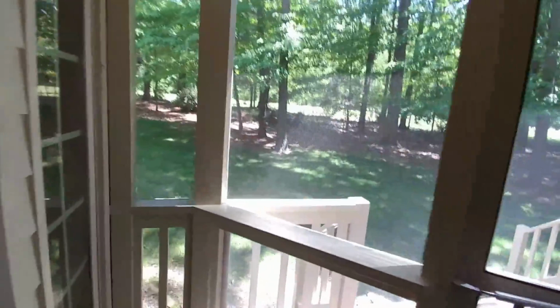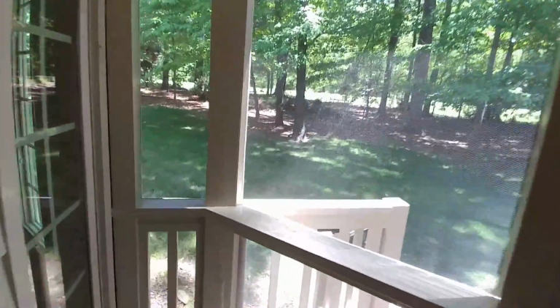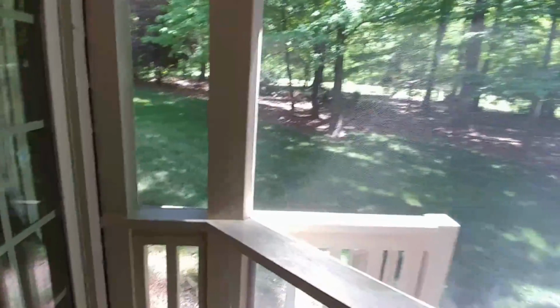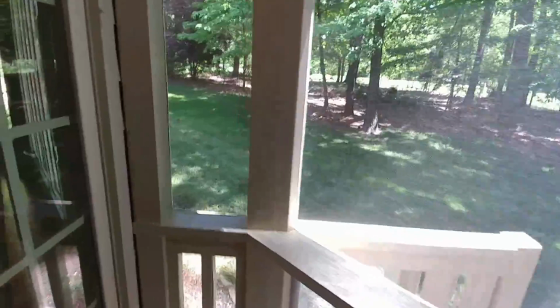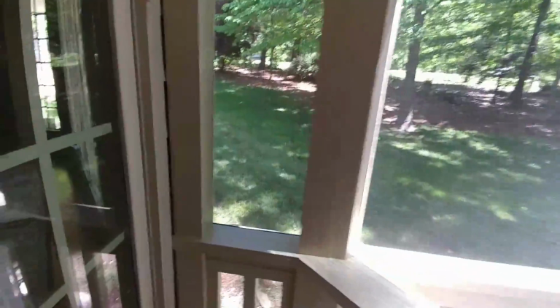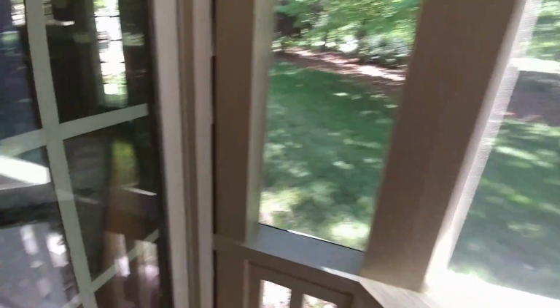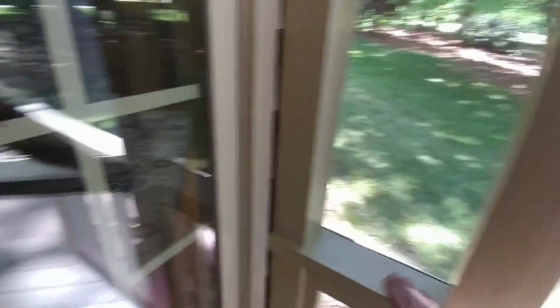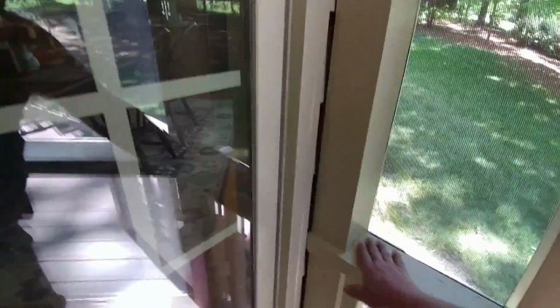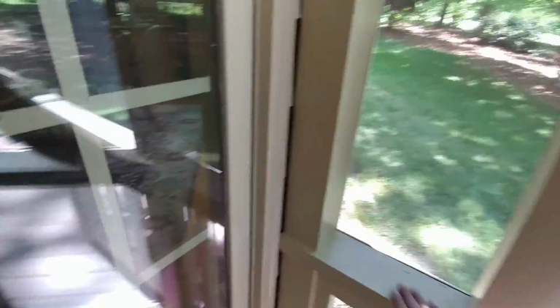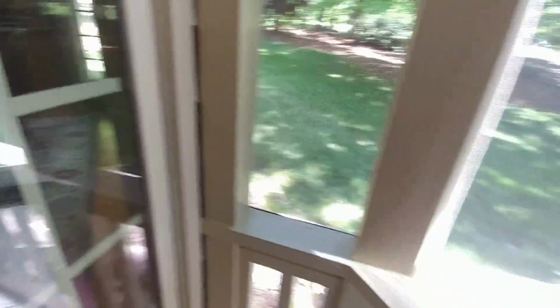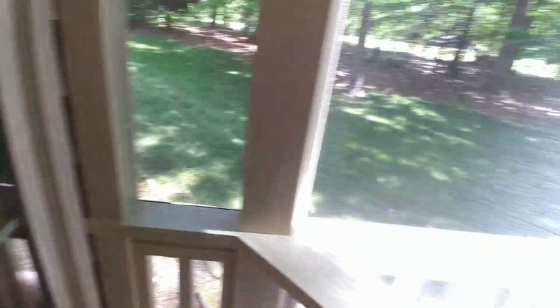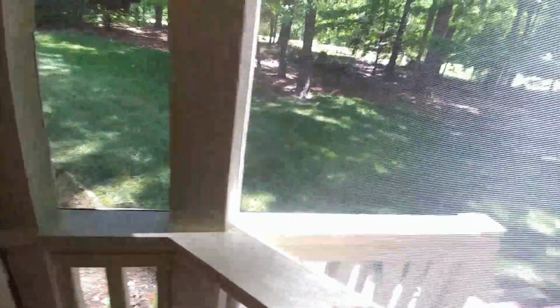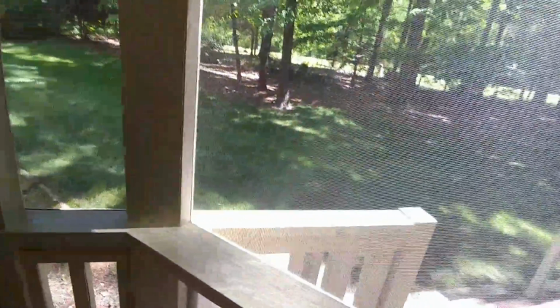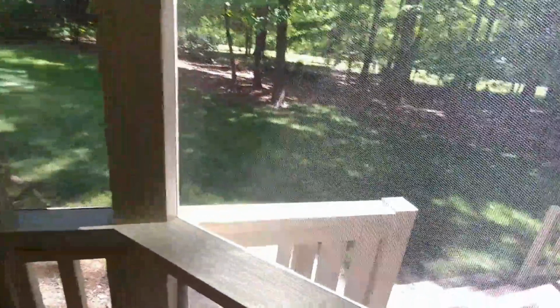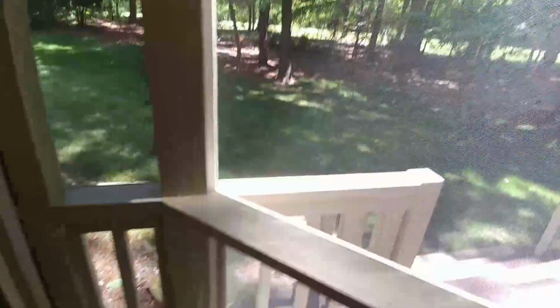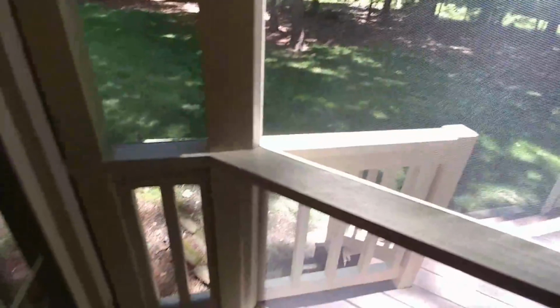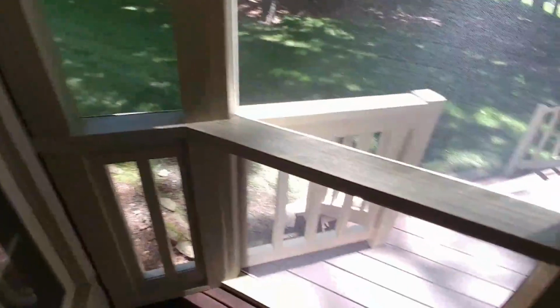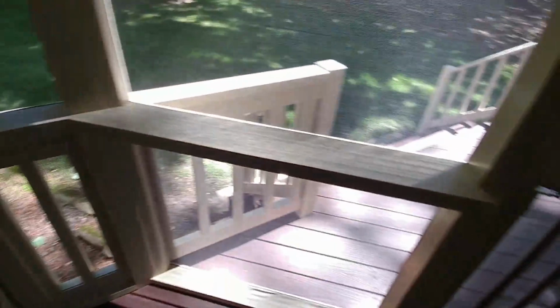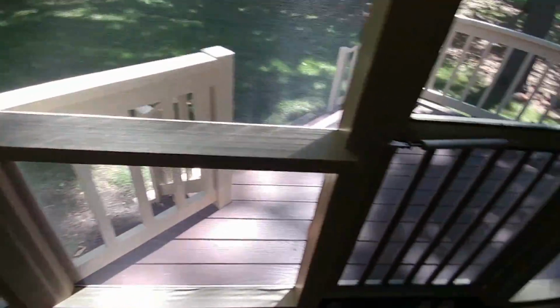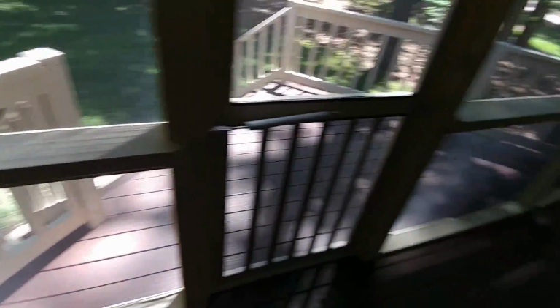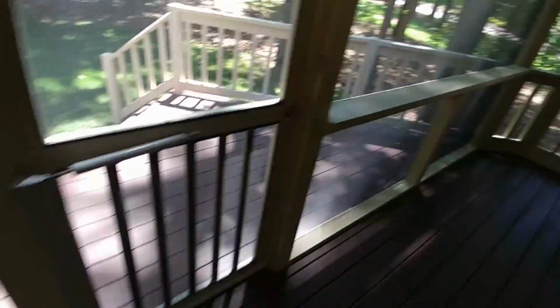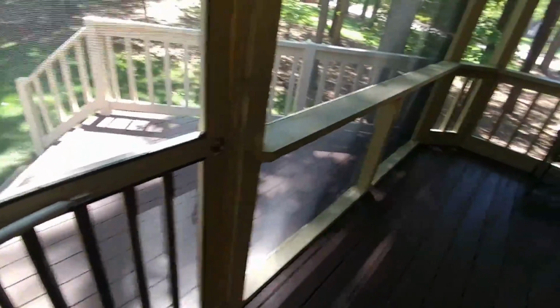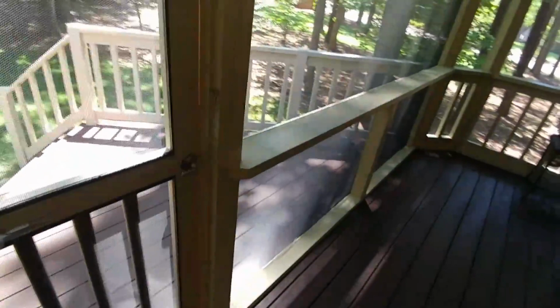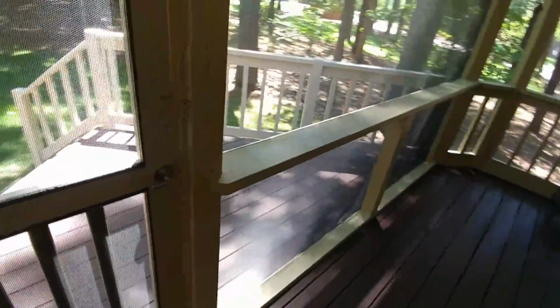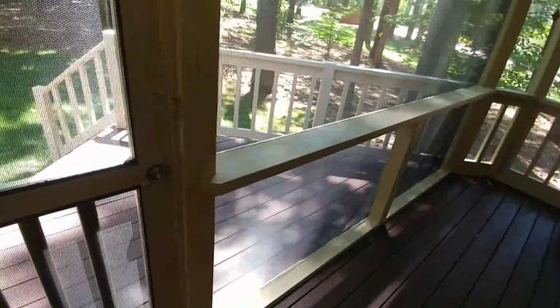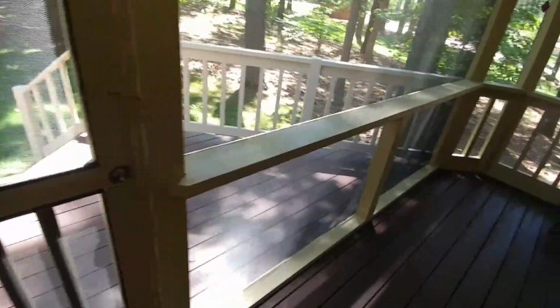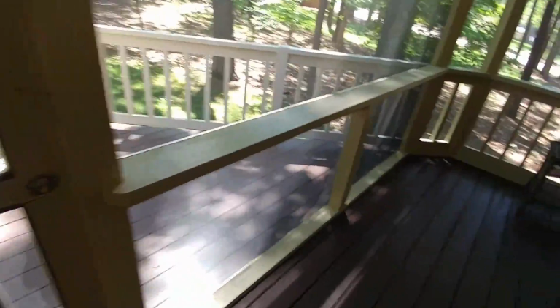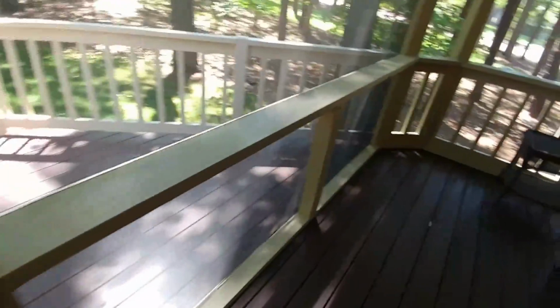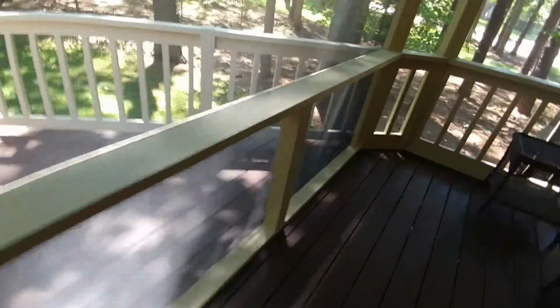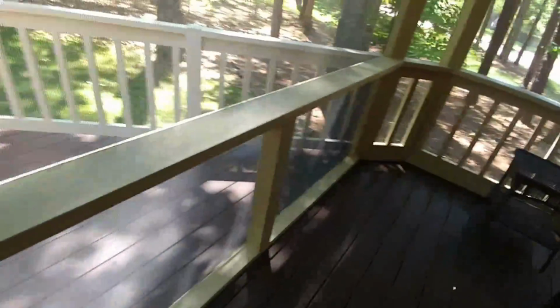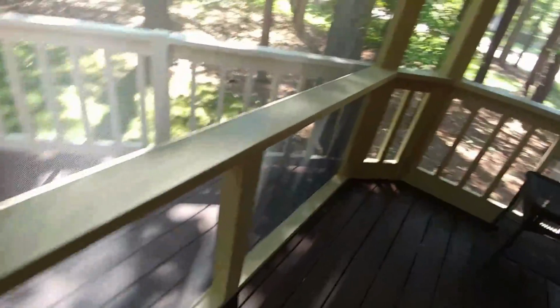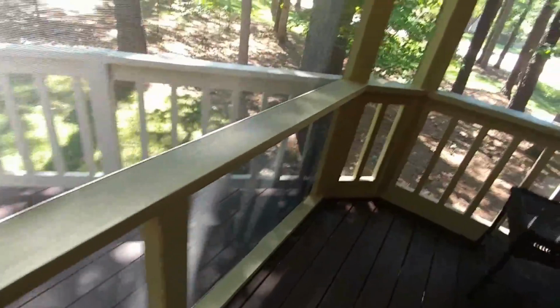Also, I built a railing — a little shelf around the top of the railing to be able to sit things on. Everything's 45'd and fit together.